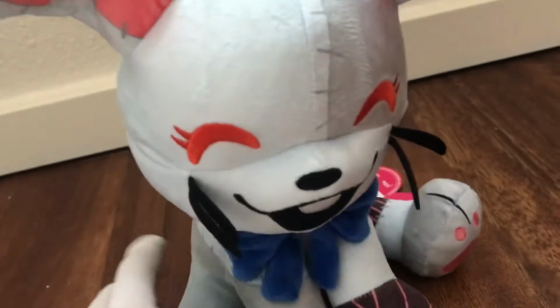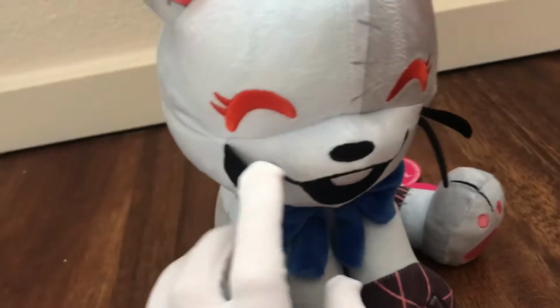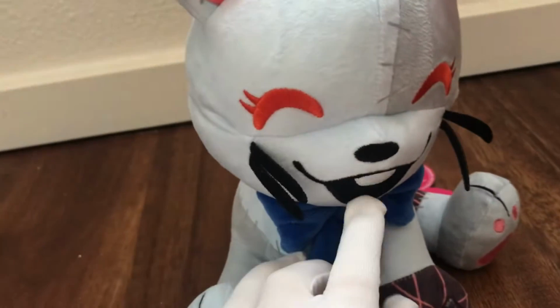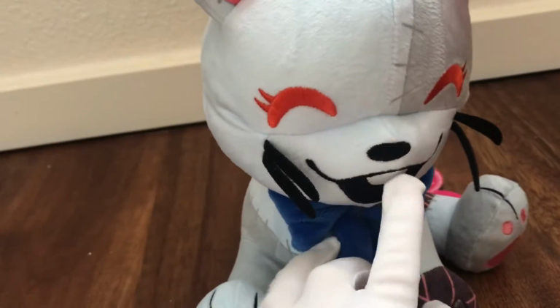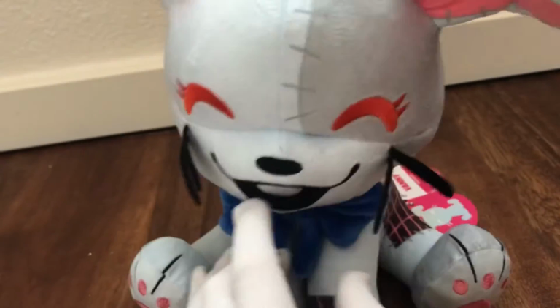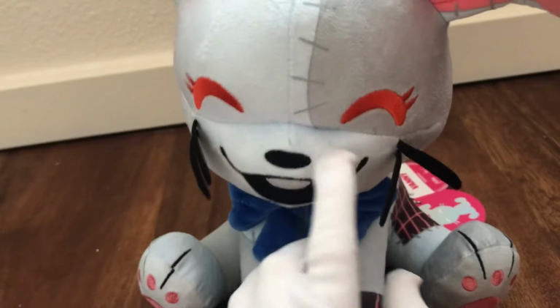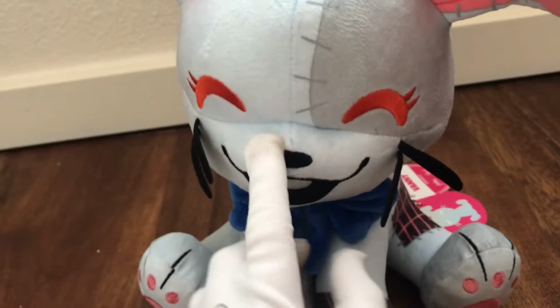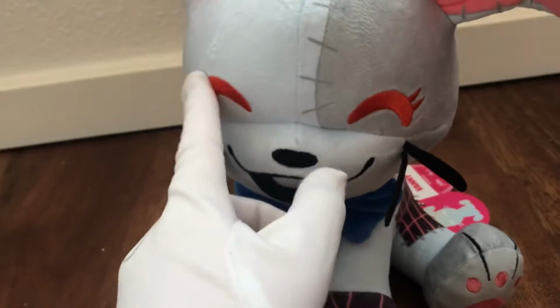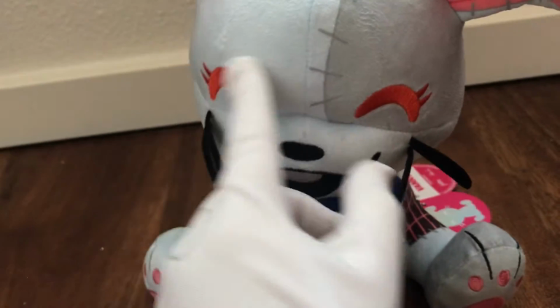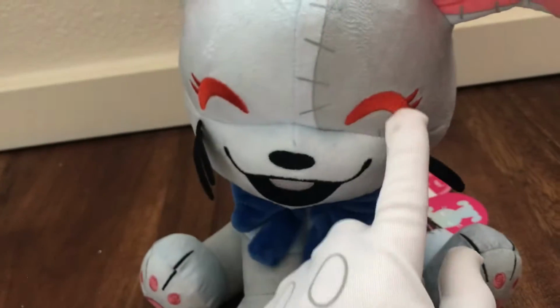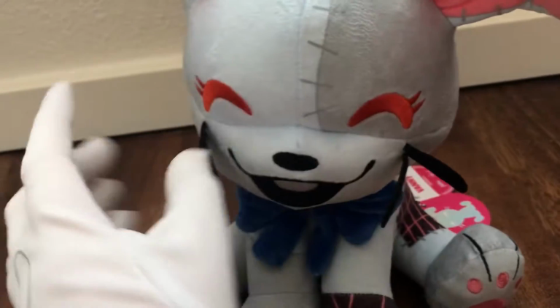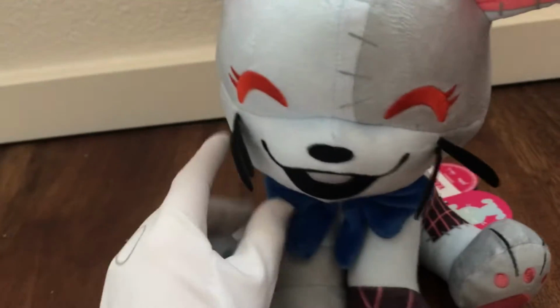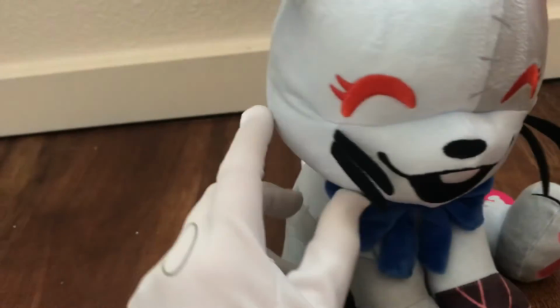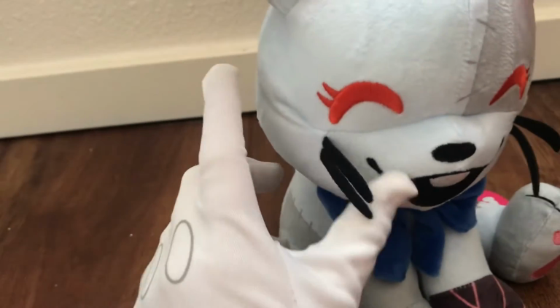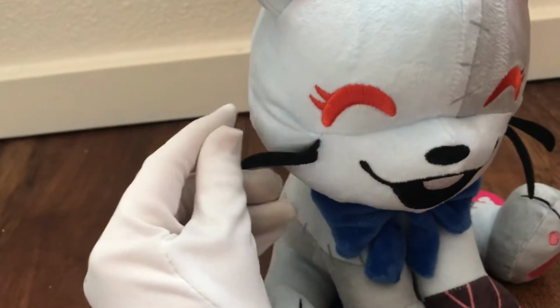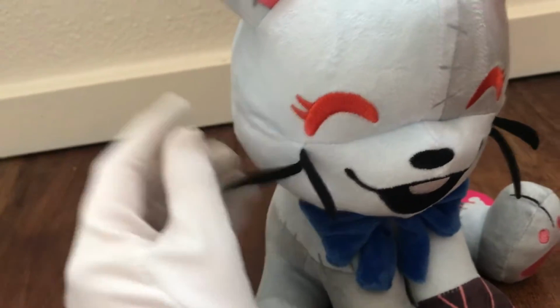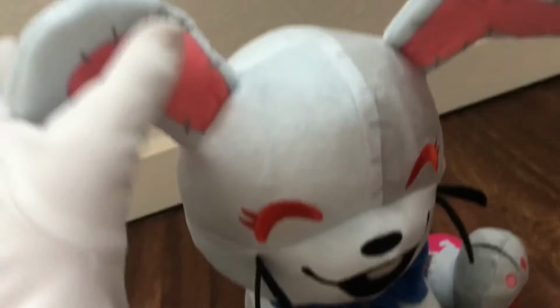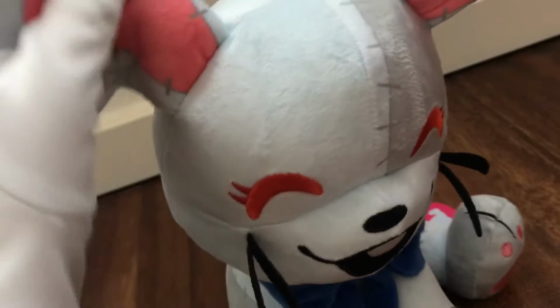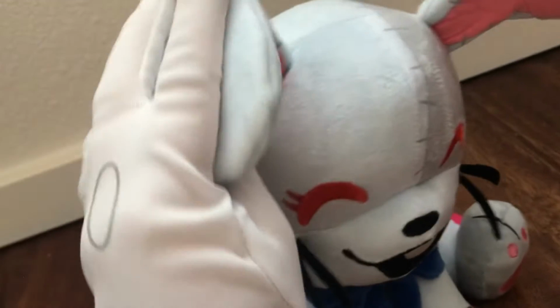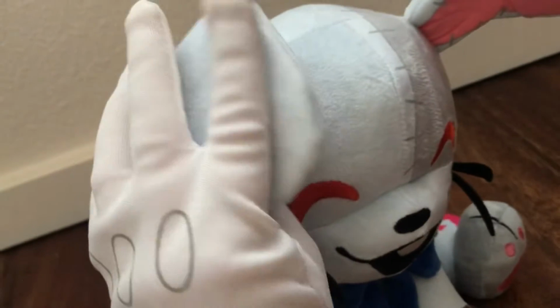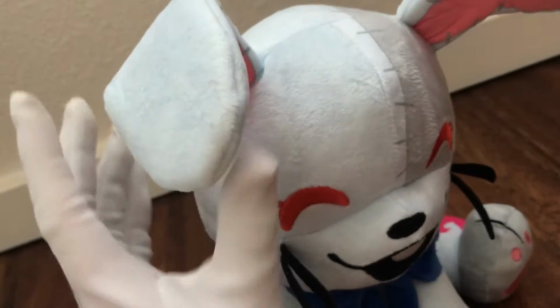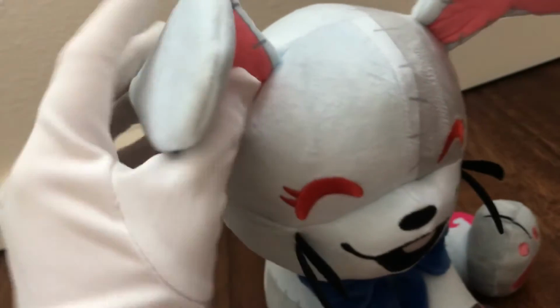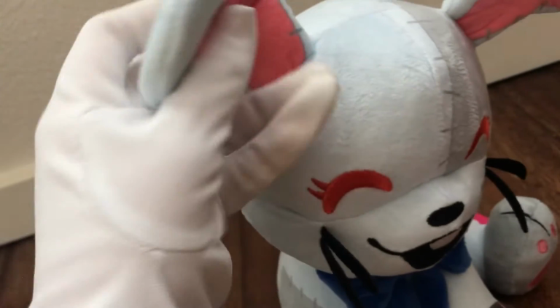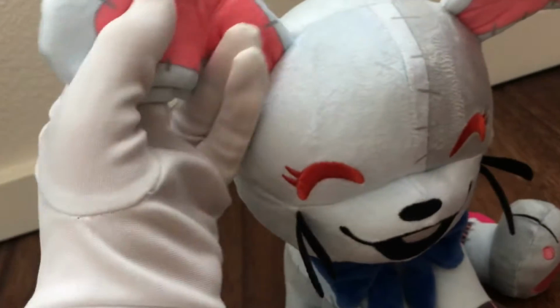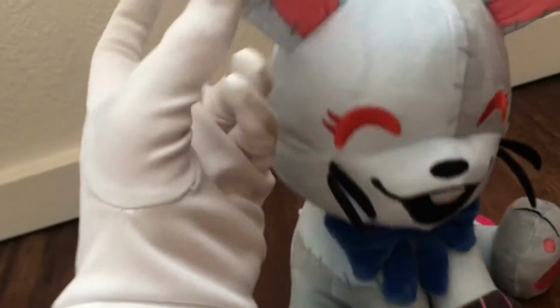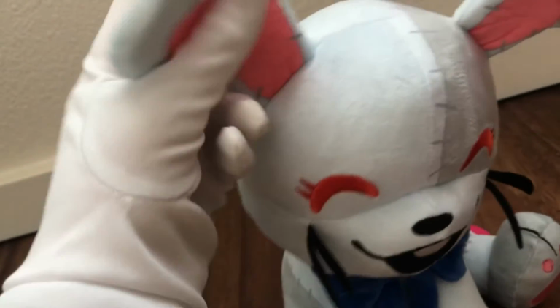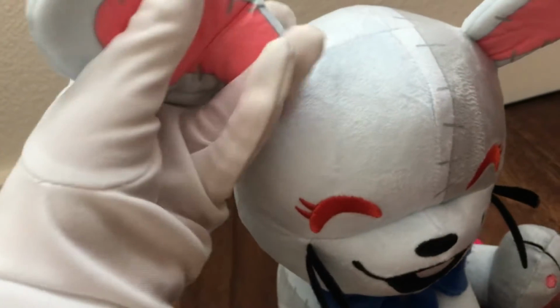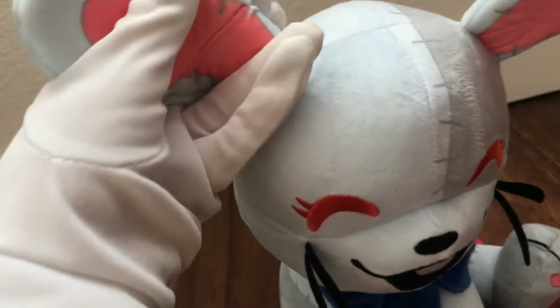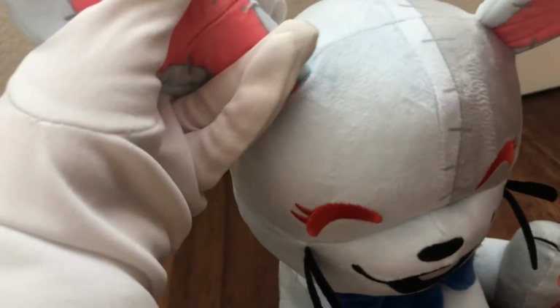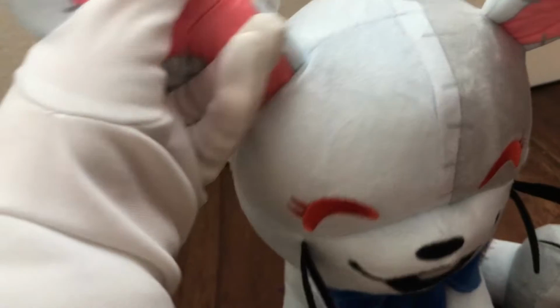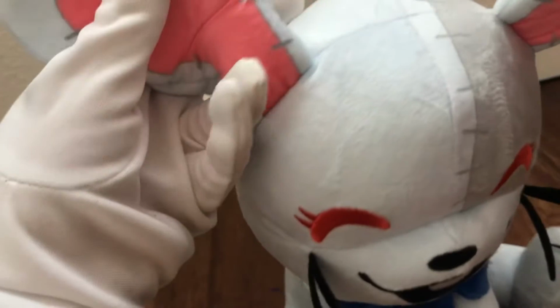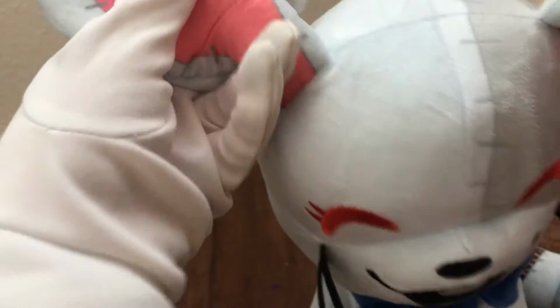There are some sewn-in details, like her mouth, her nose, her eyes, and her whiskers. And her ears are poseable because they have wires in them.